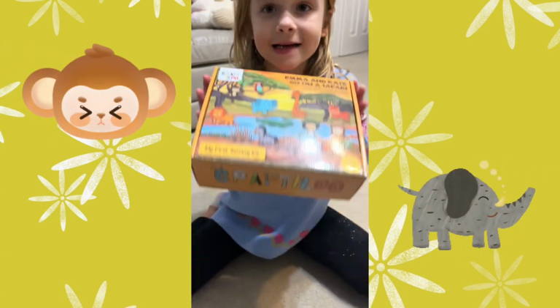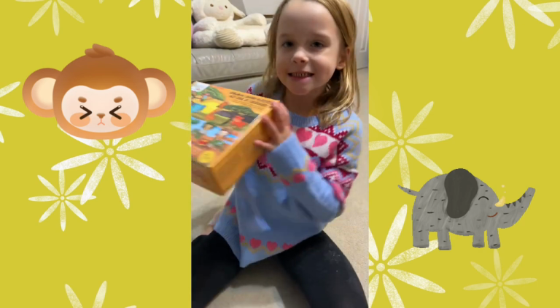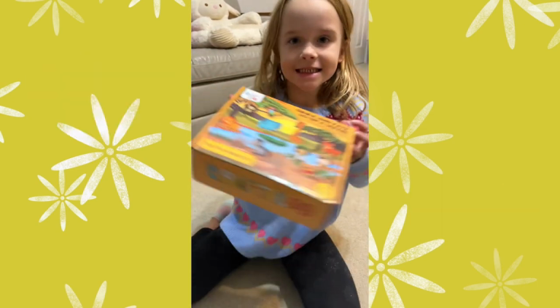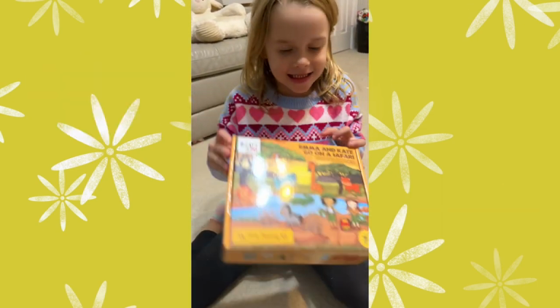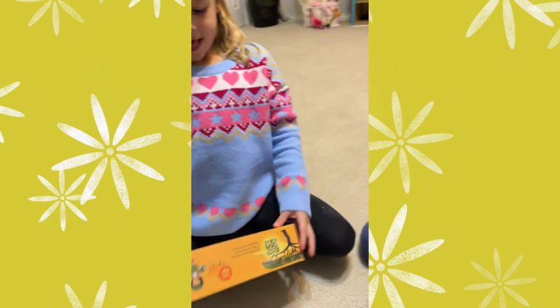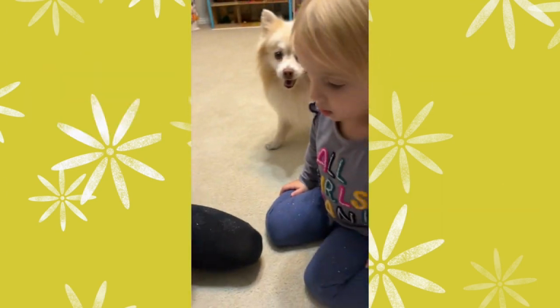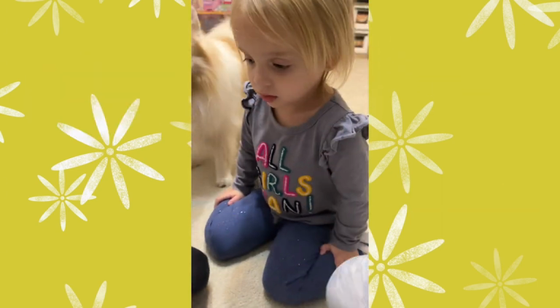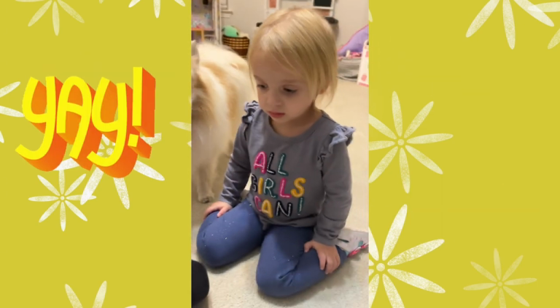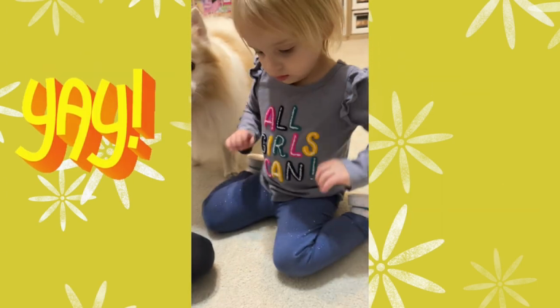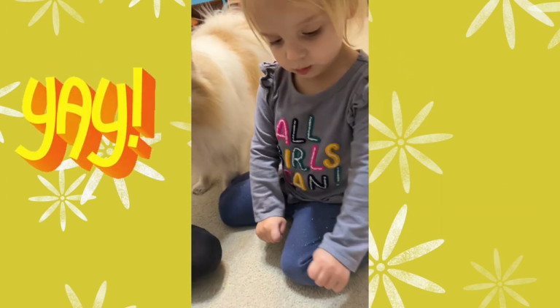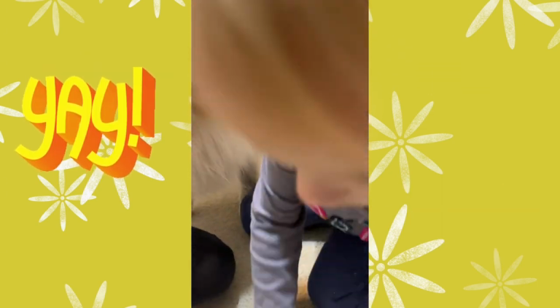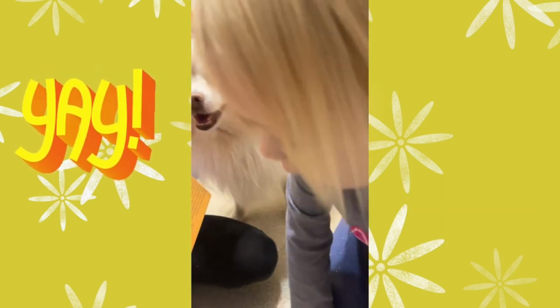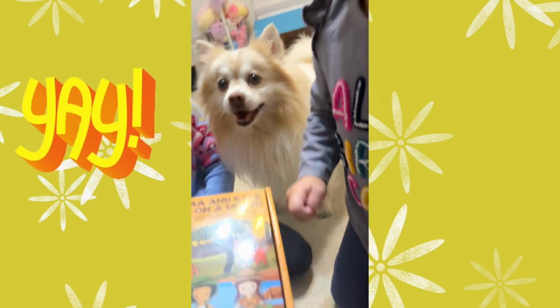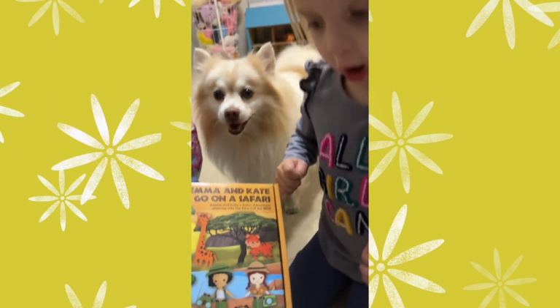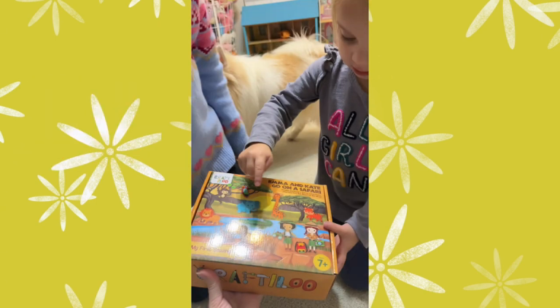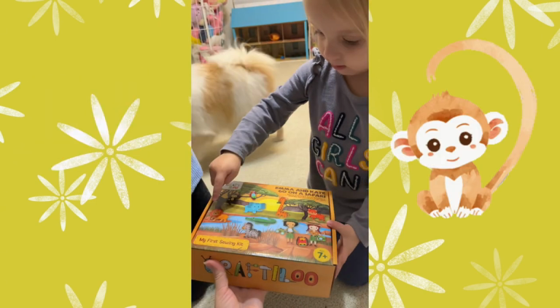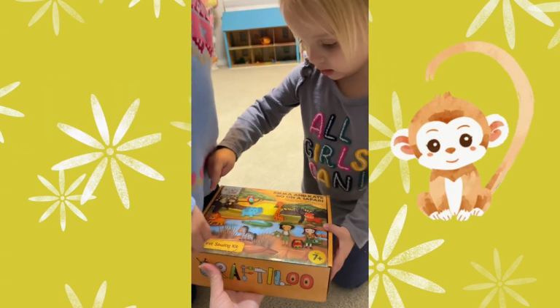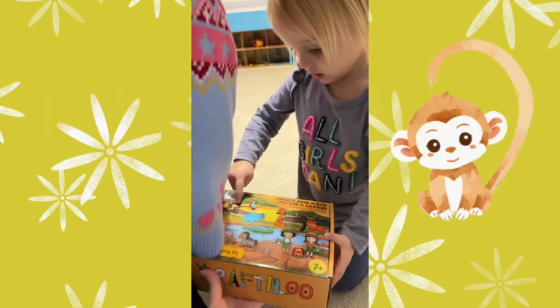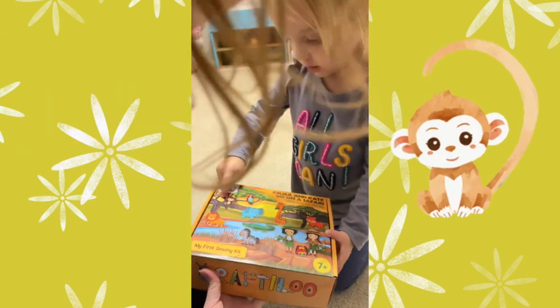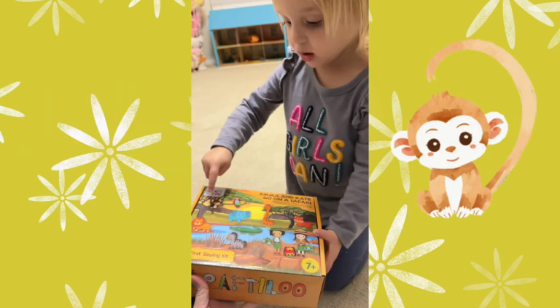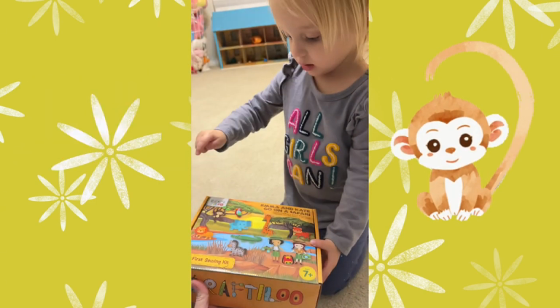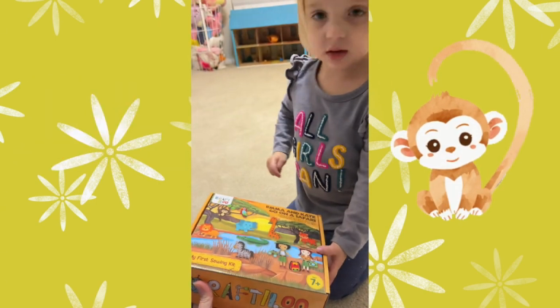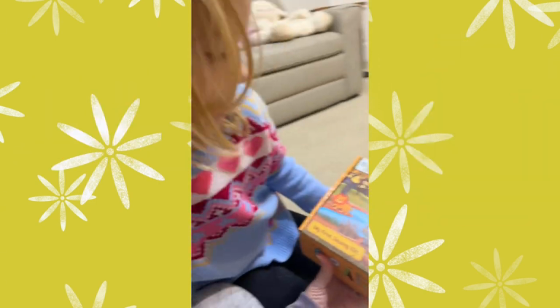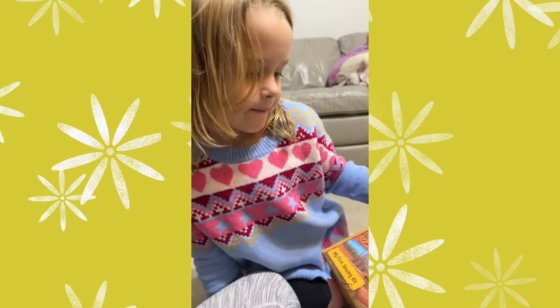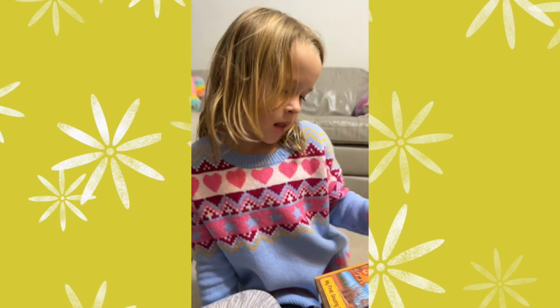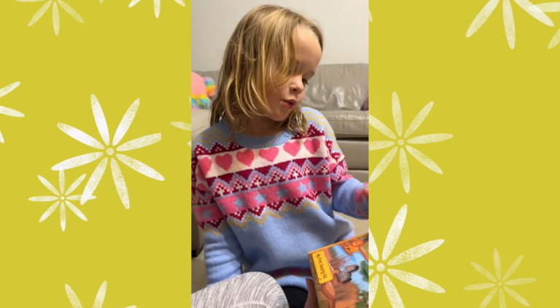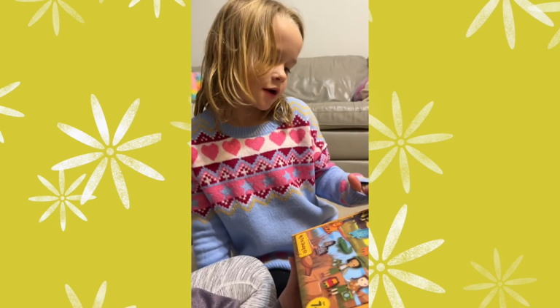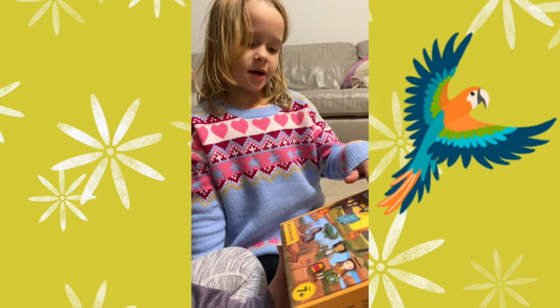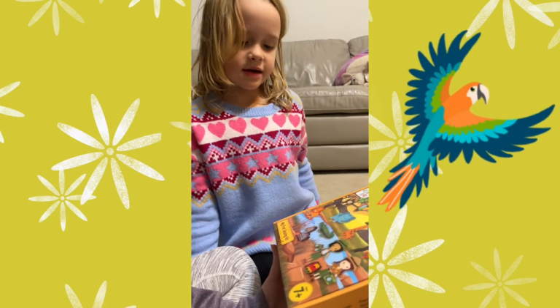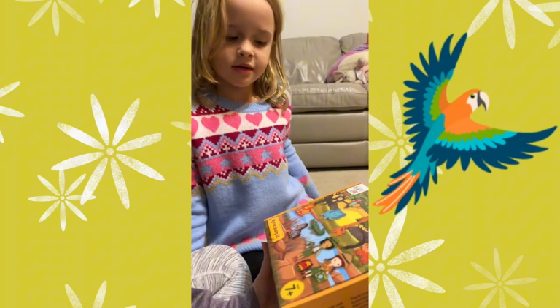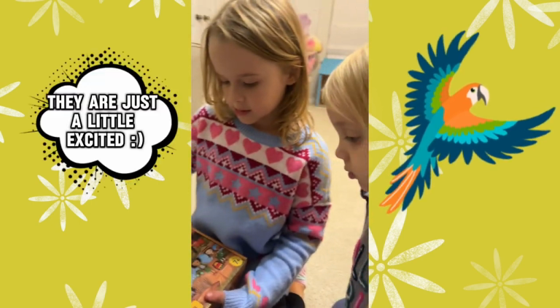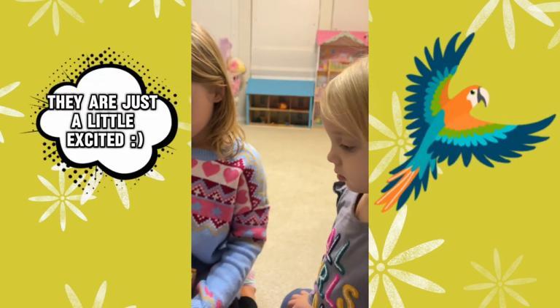Are you excited? Mary, are you excited? Which one do you want to sew? The monkey. You want to do the monkey? Hannah, which one do you want to sew first? I want that colorful parrot. Ooh, the parrot! Let's open it up.